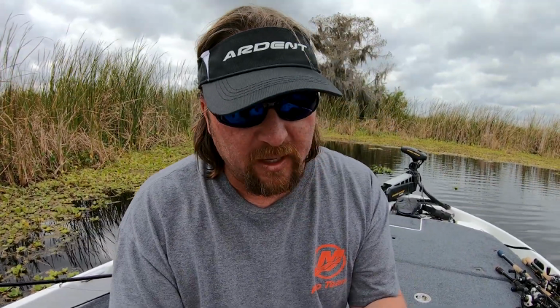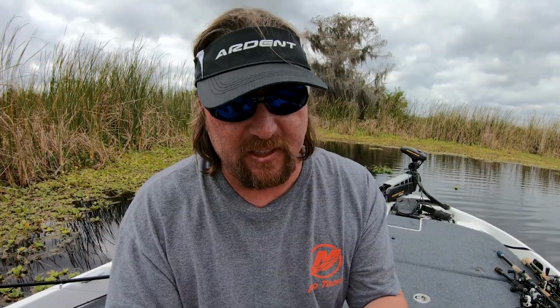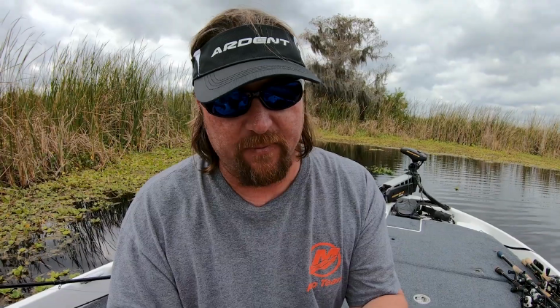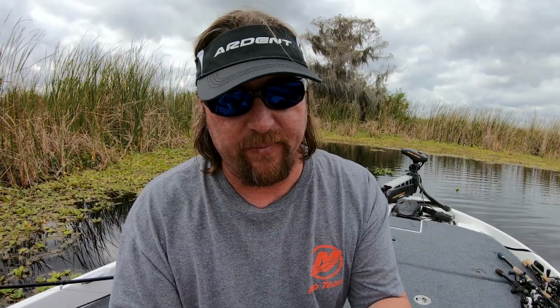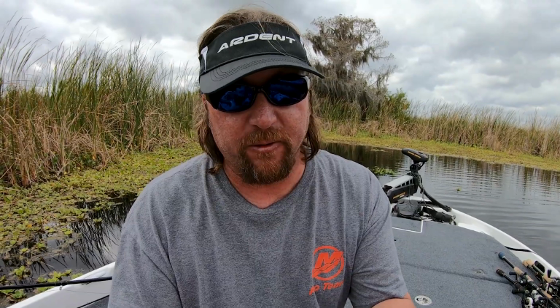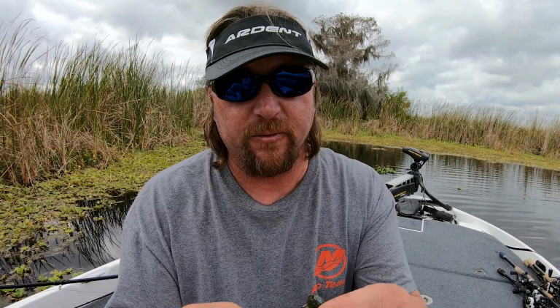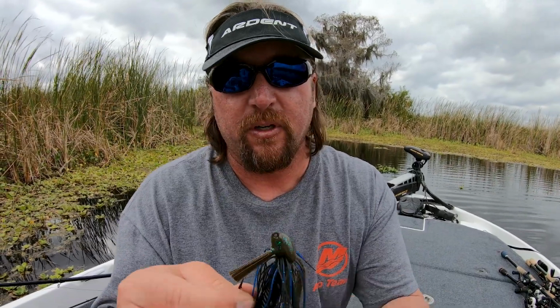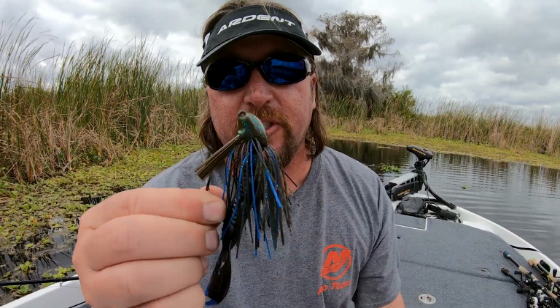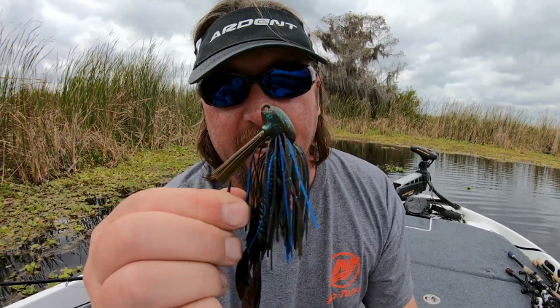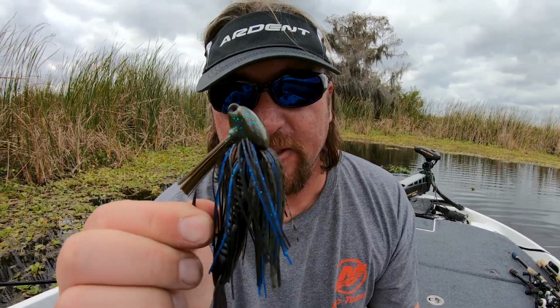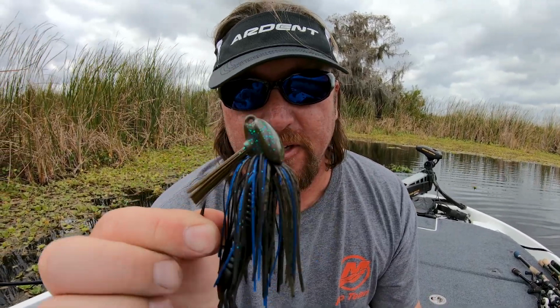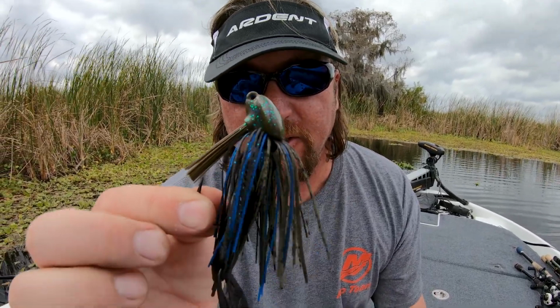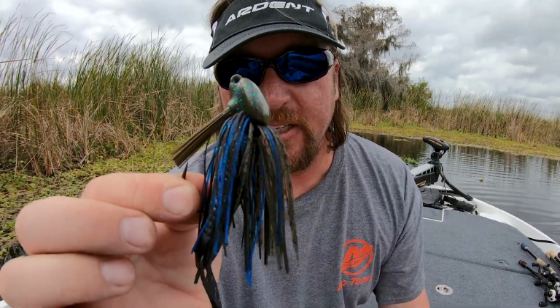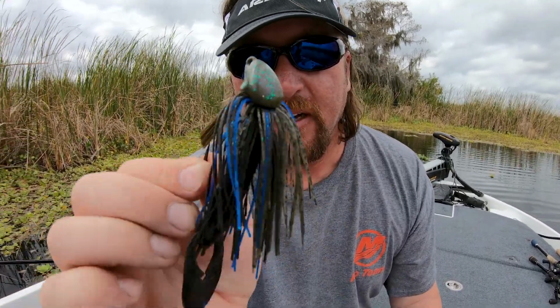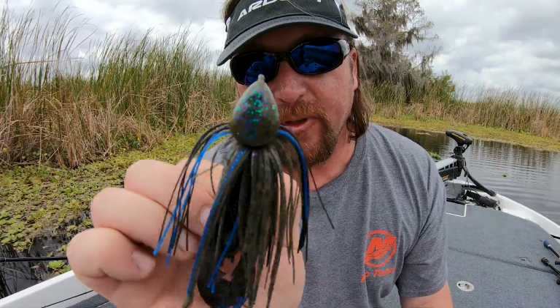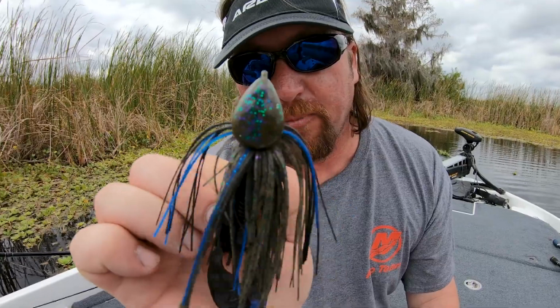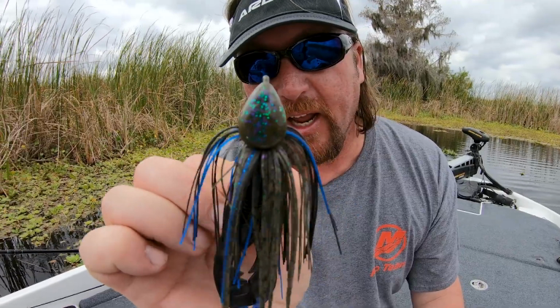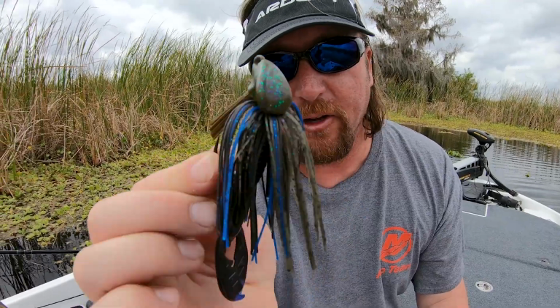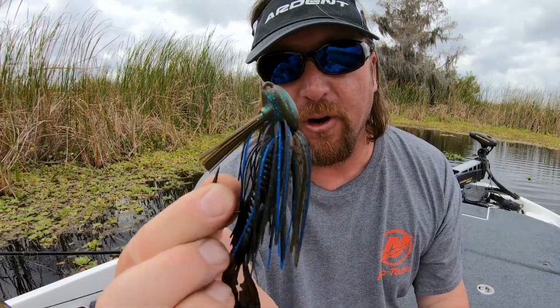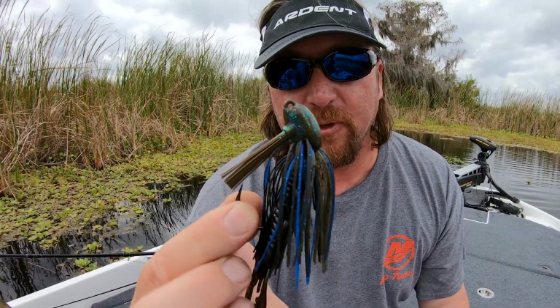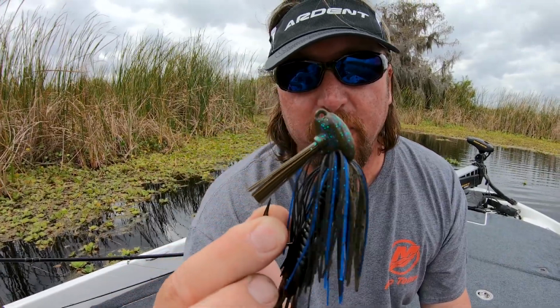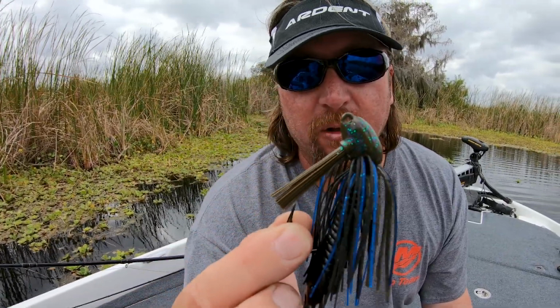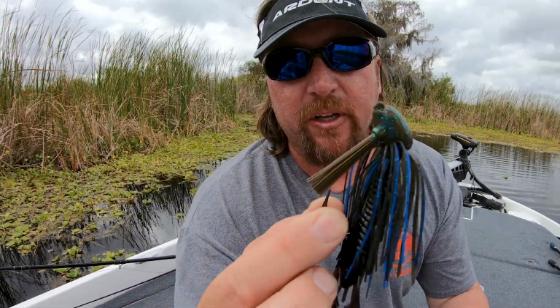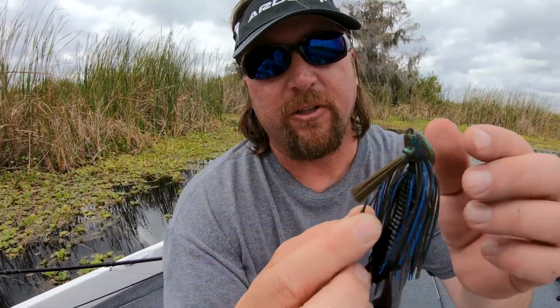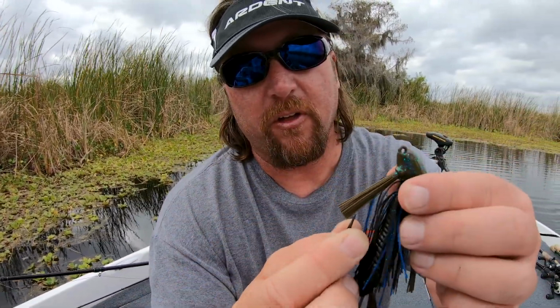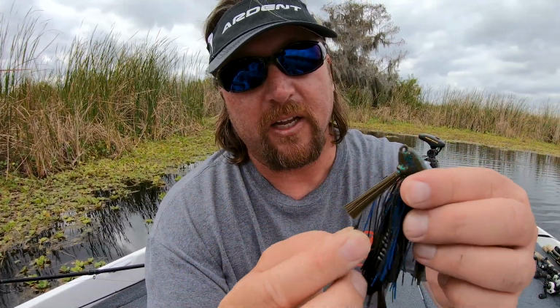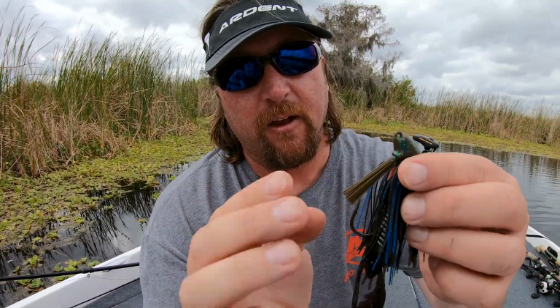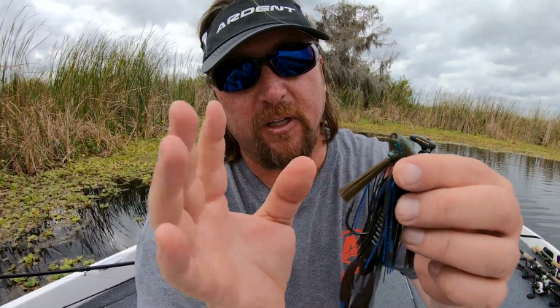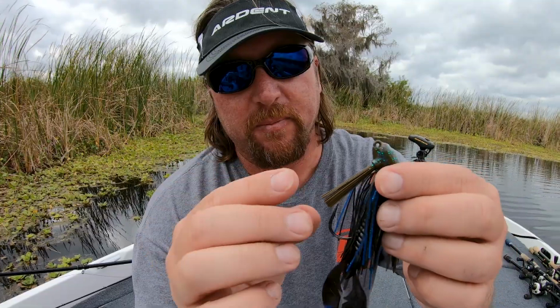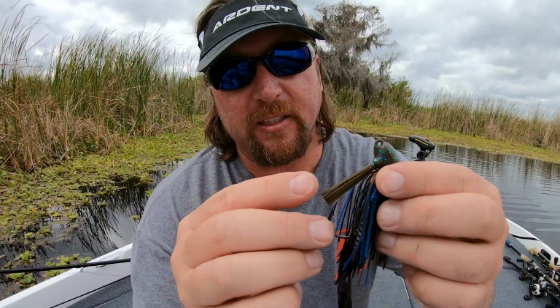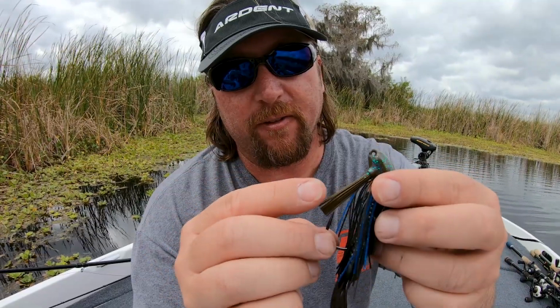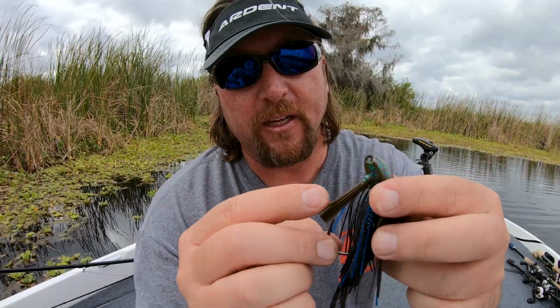This is the Nickels JT Kenny Signature Series grass jig. You can see the pointed head — it goes through grass really really well. You can also use it in other kinds of heavy cover, but it's mainly designed for grass.